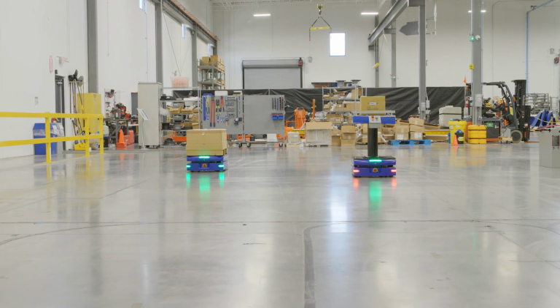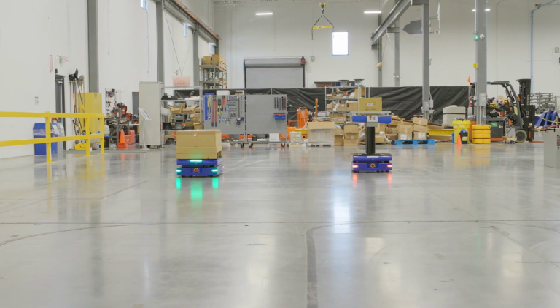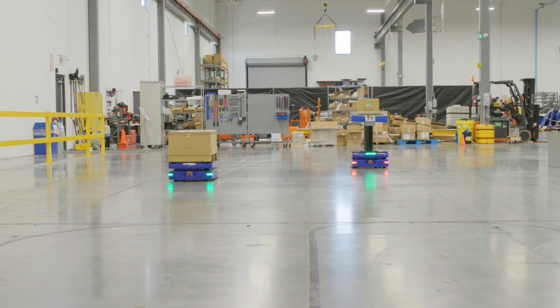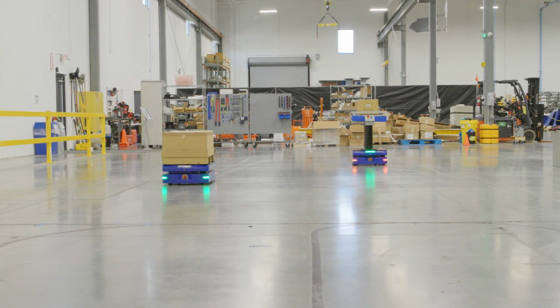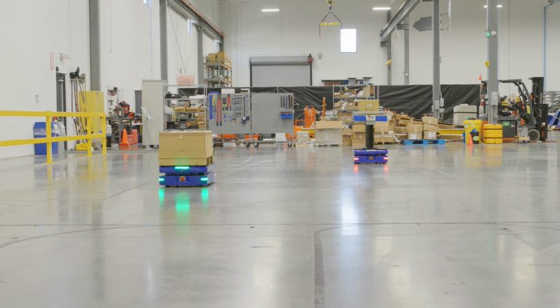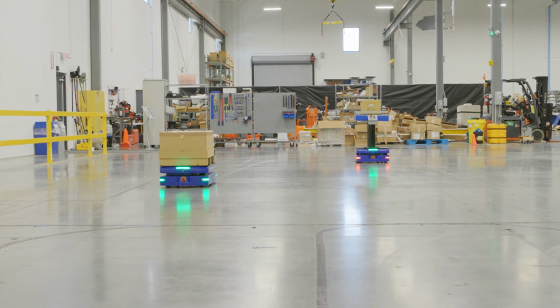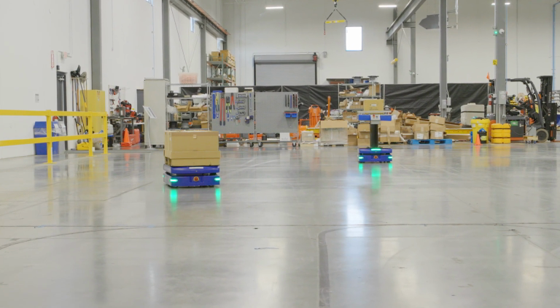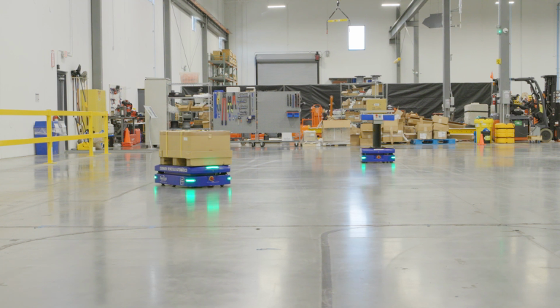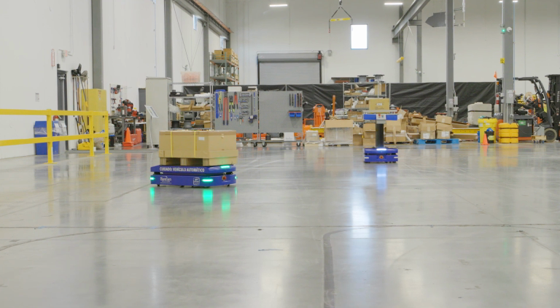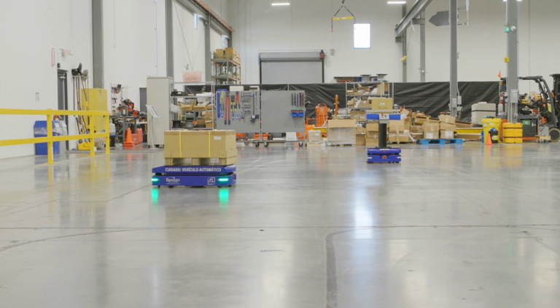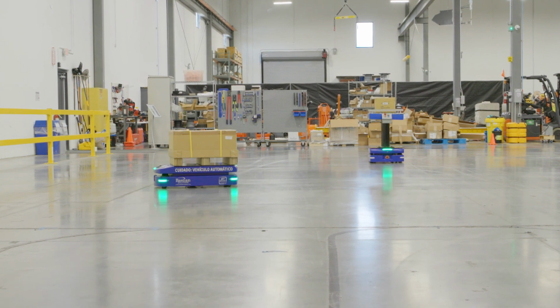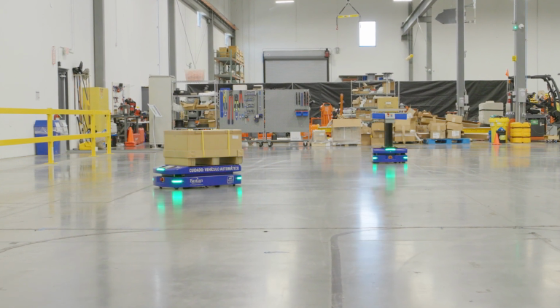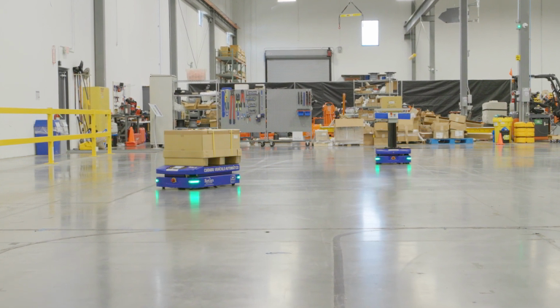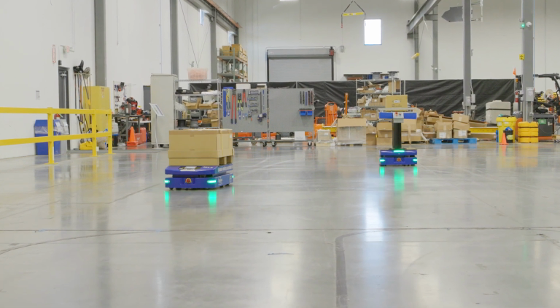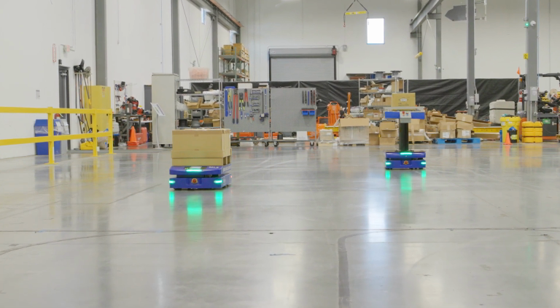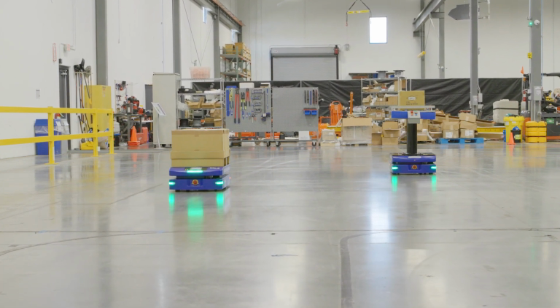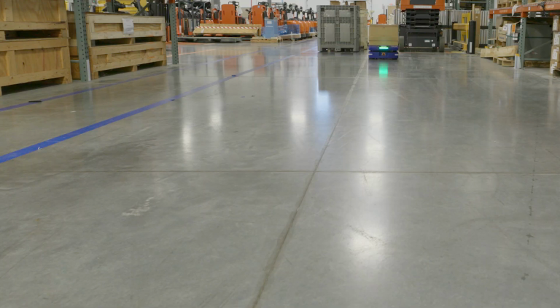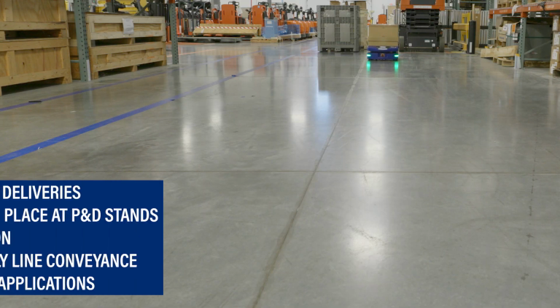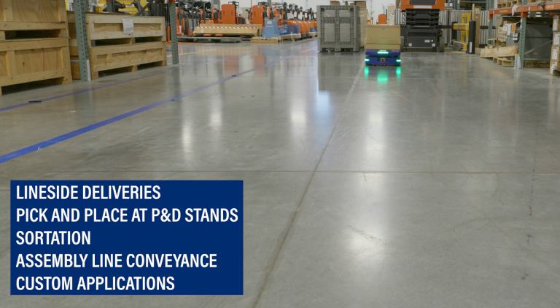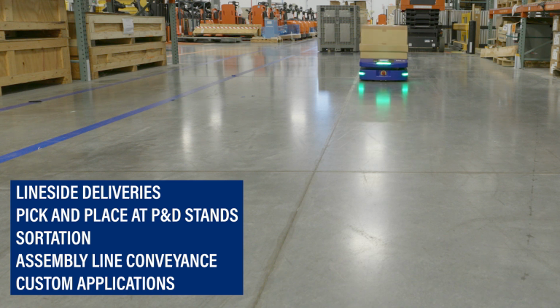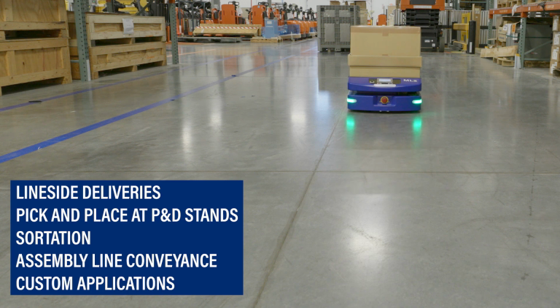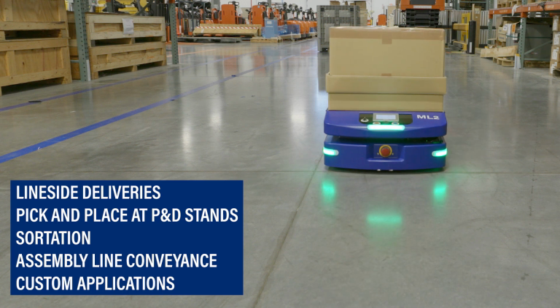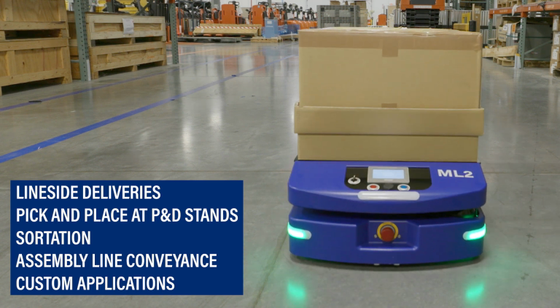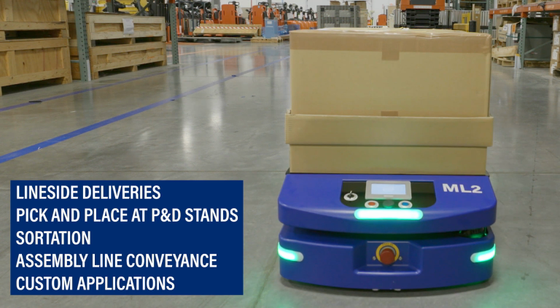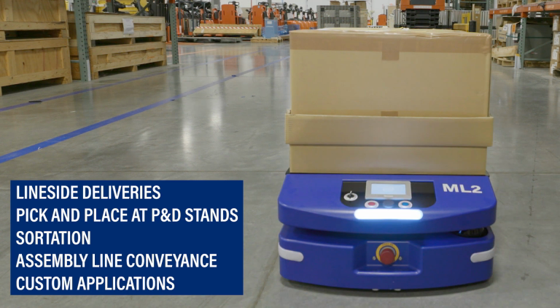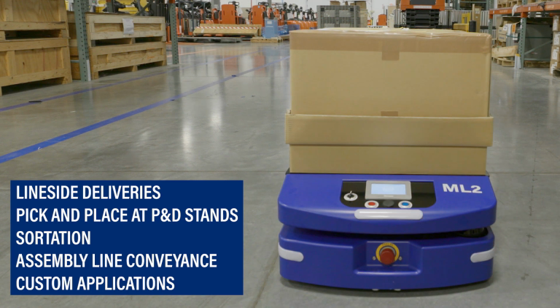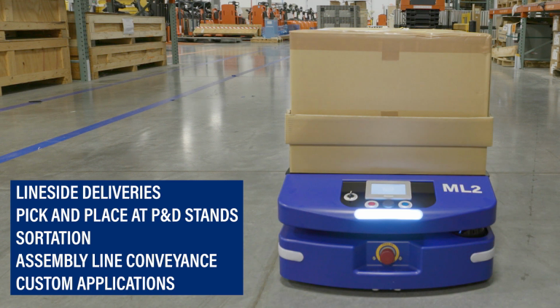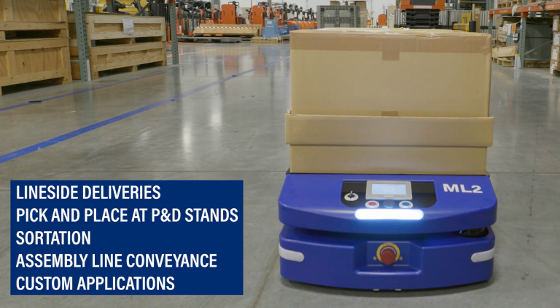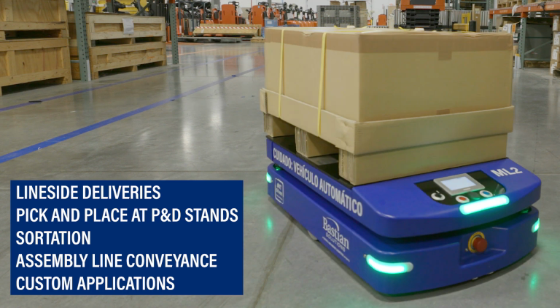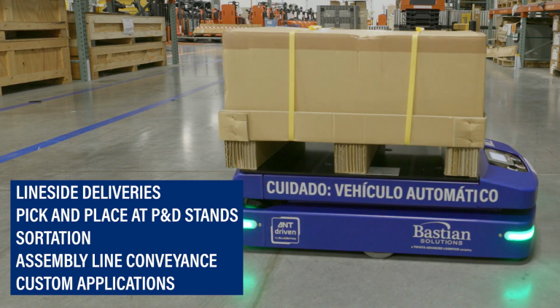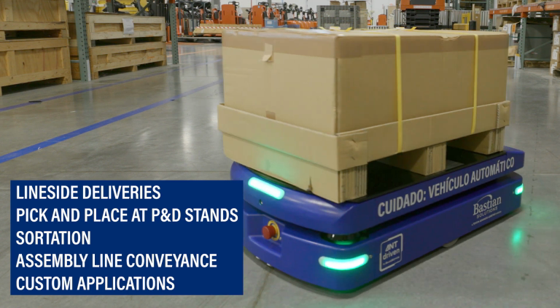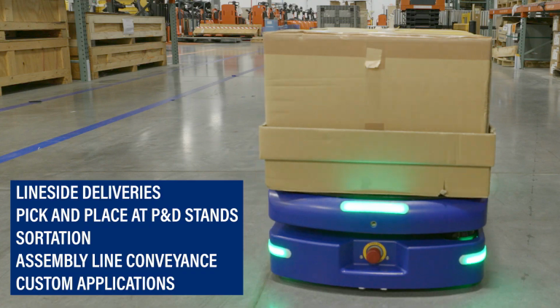Able to interface with other material handling equipment, this vehicle can fully automate numerous processes, including line-side deliveries, pick-and-place at pickup and delivery stands, sortation, assembly line conveyance, and custom applications.